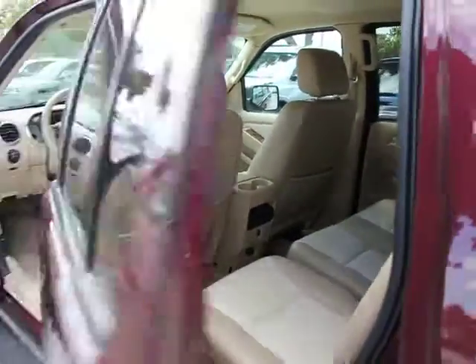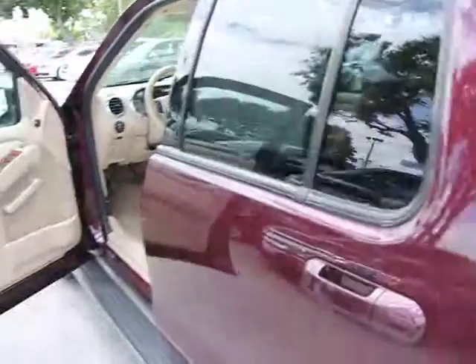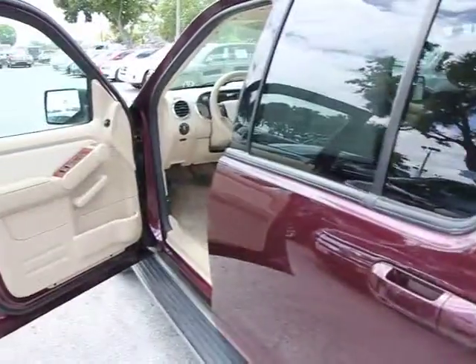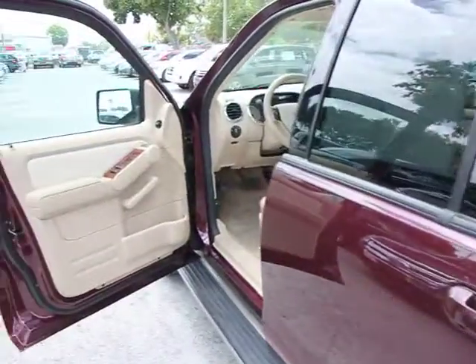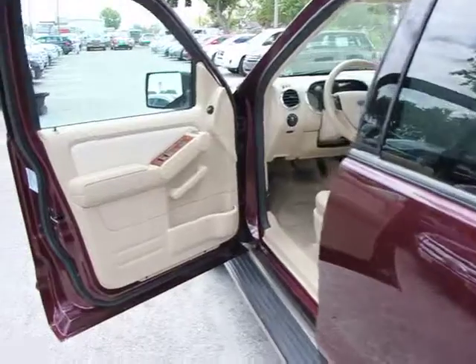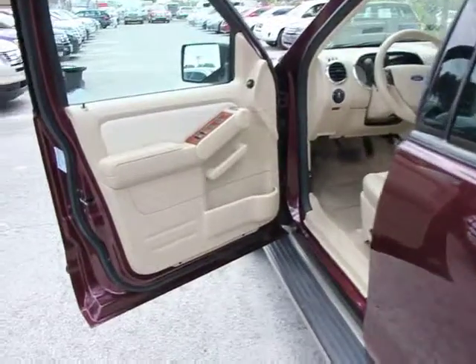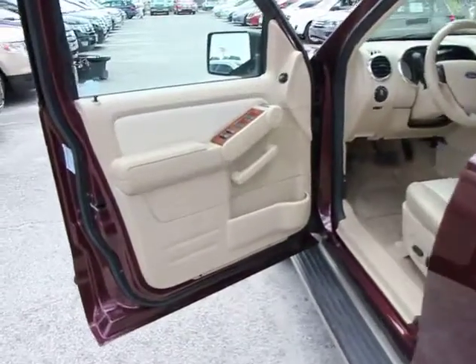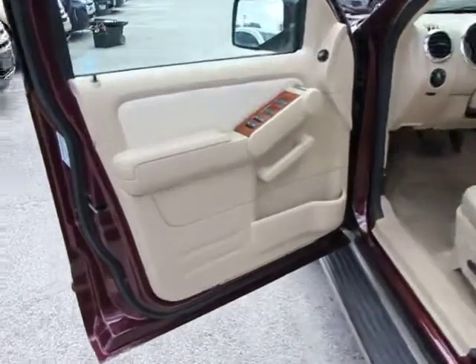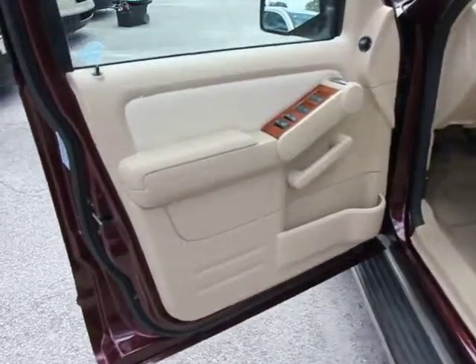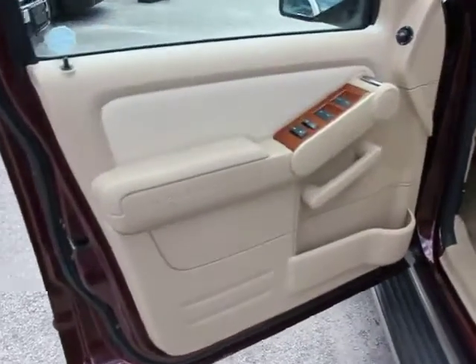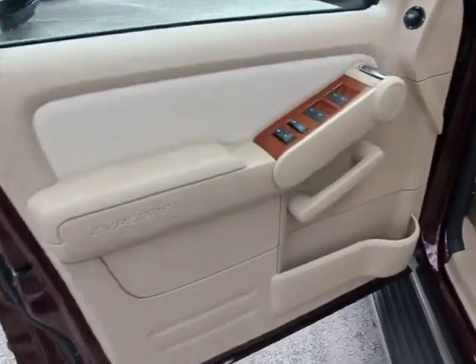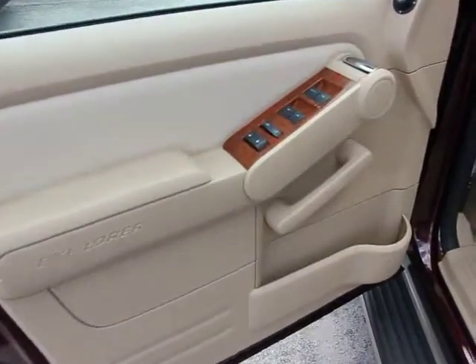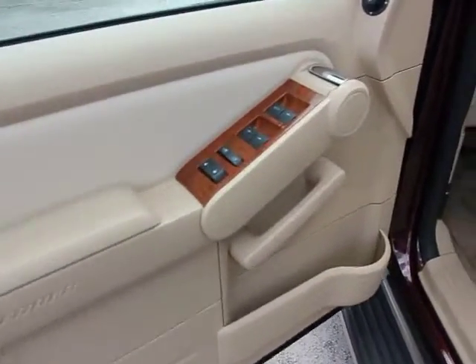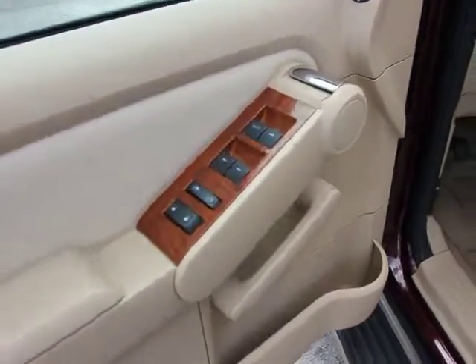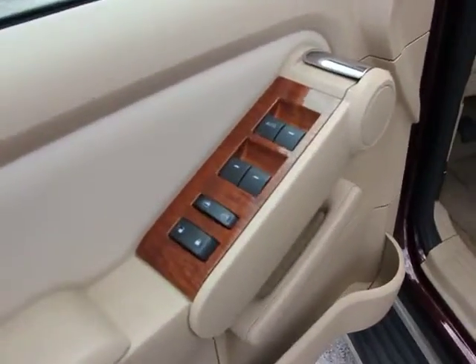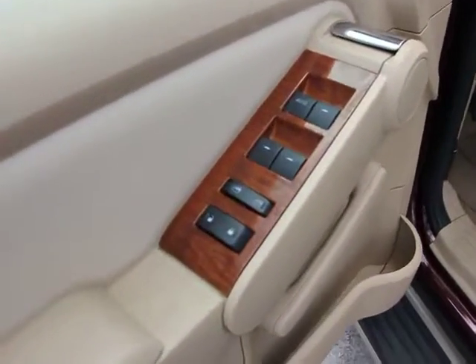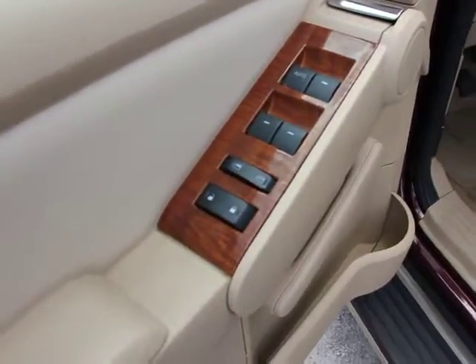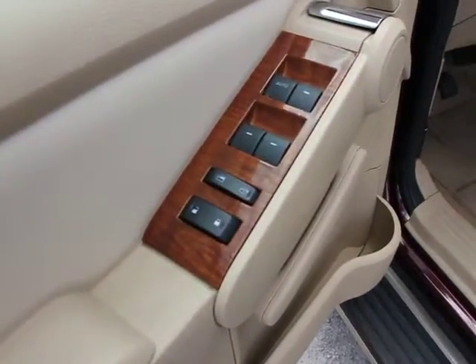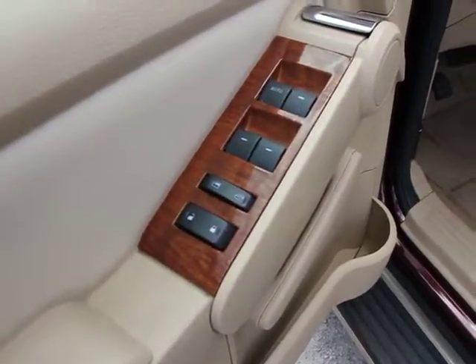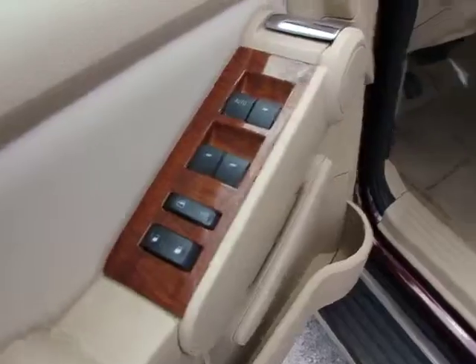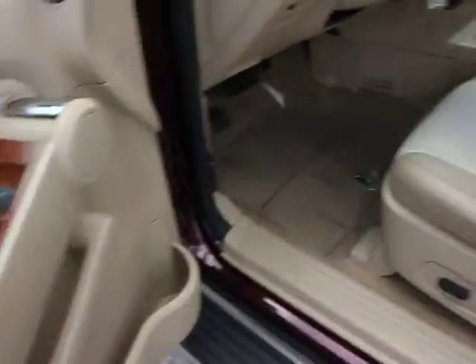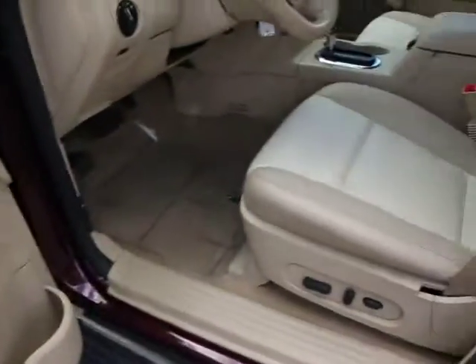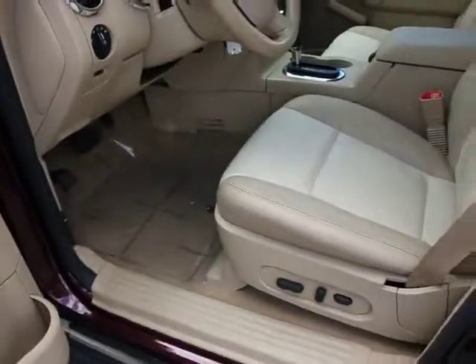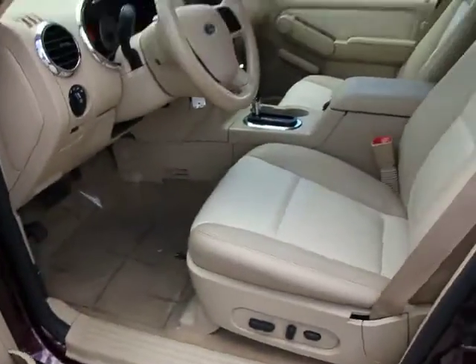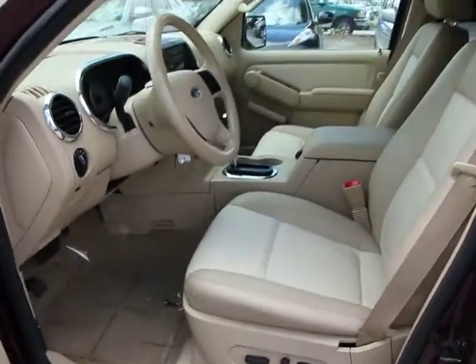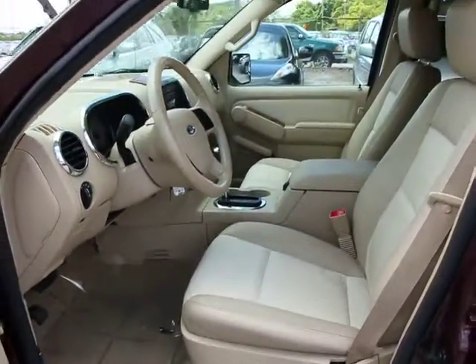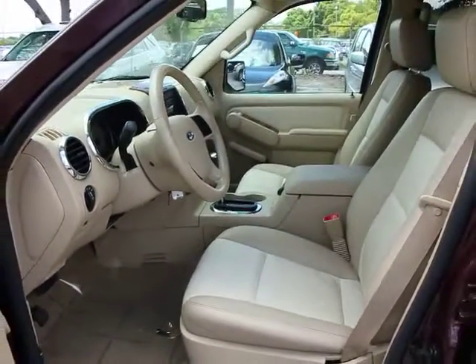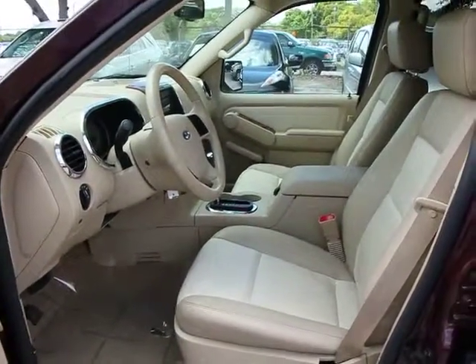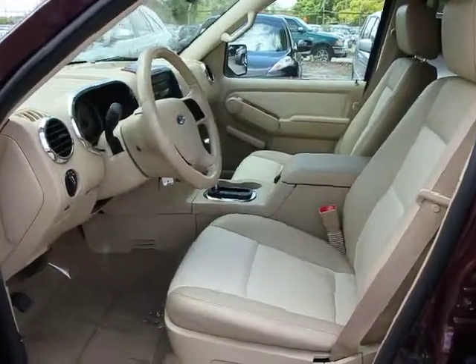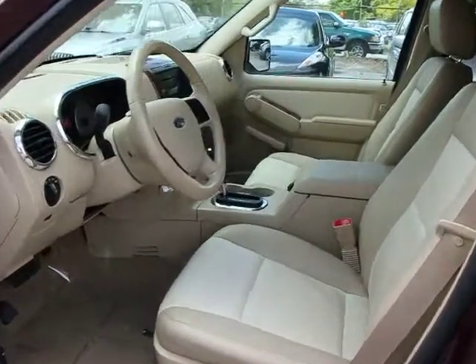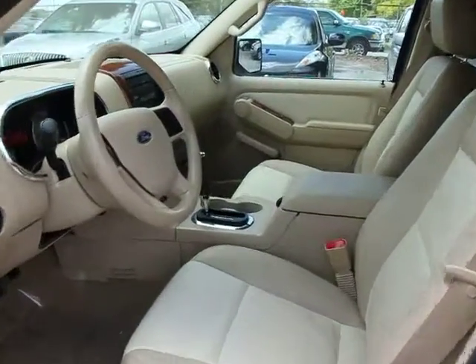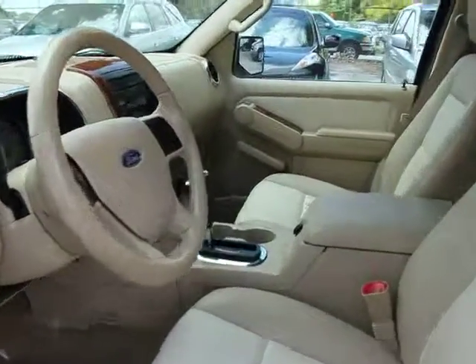Electrochromic rear view mirror, body color door handles, body side moldings, speed control, rear wheel drive, tire pressure monitoring system, four-piece floor mat set.